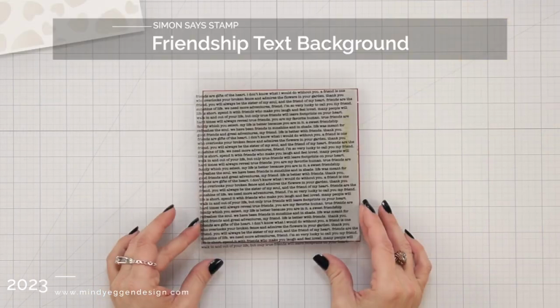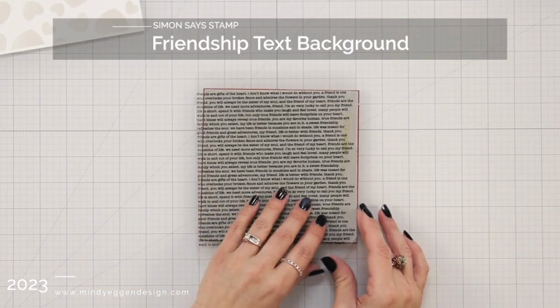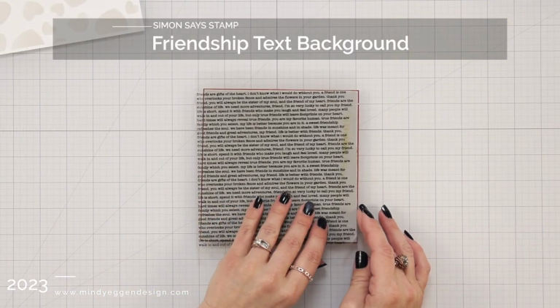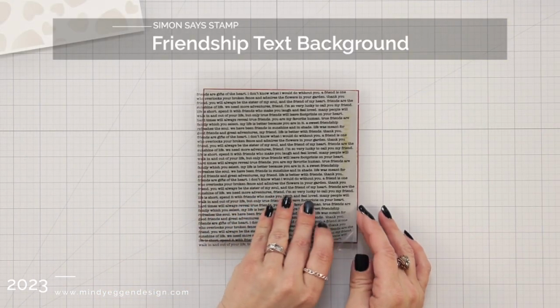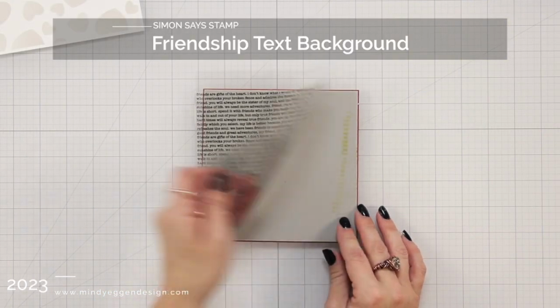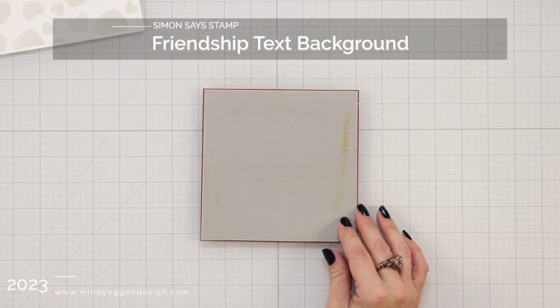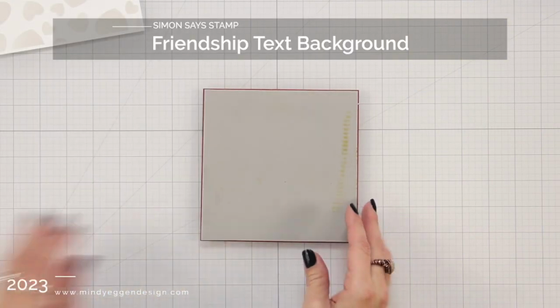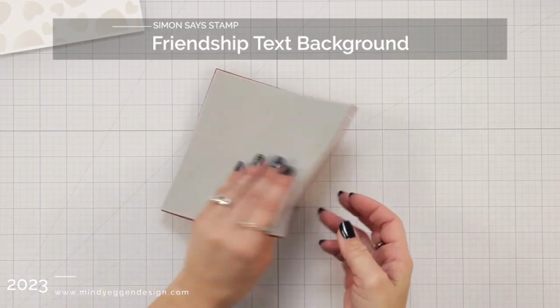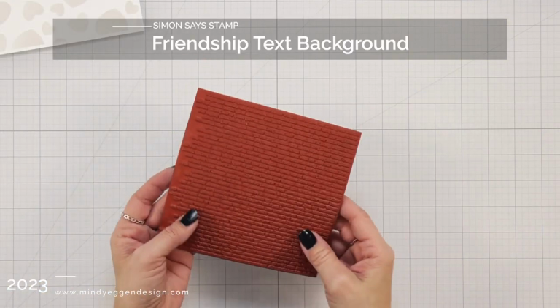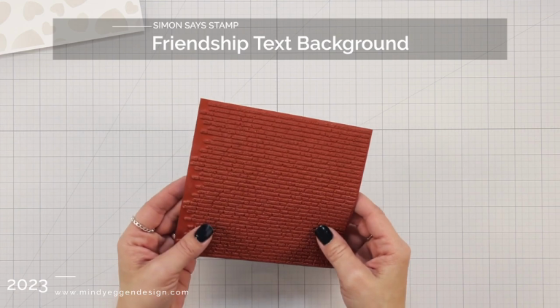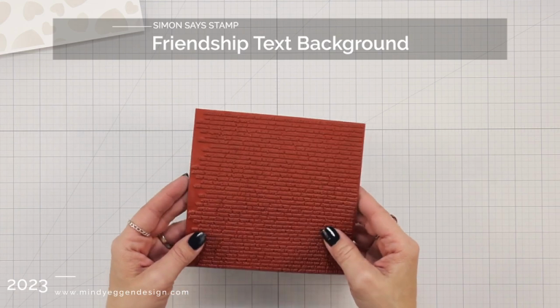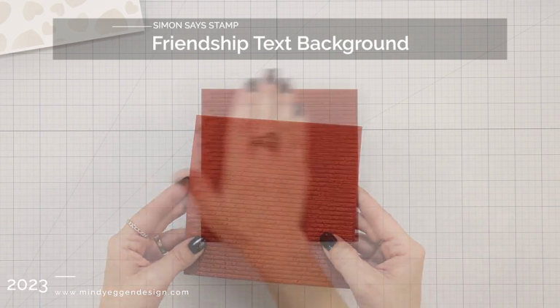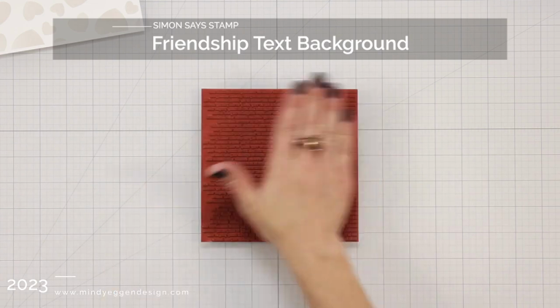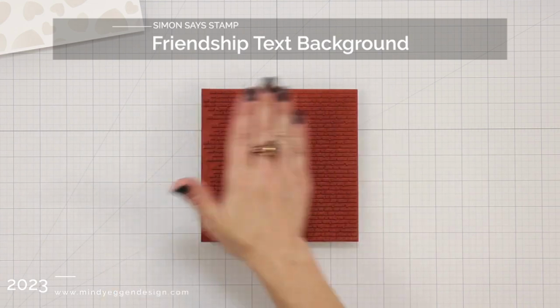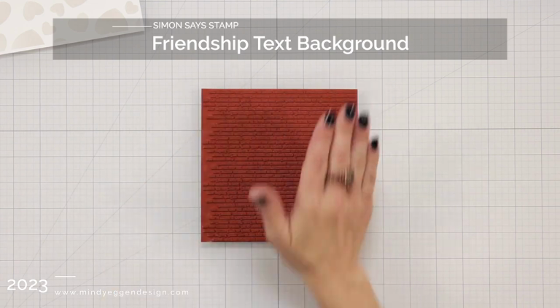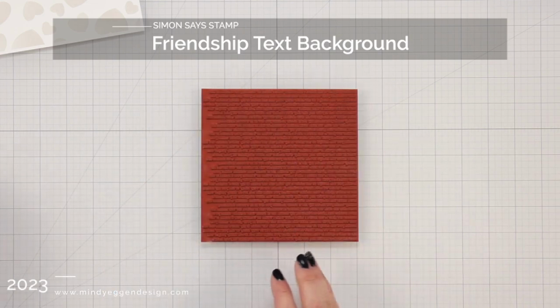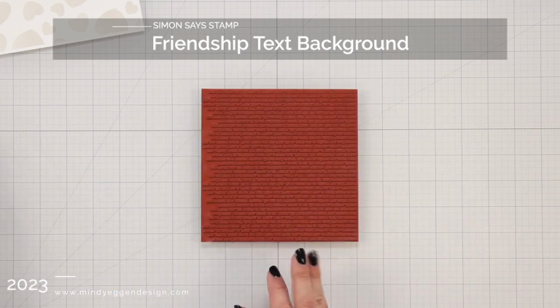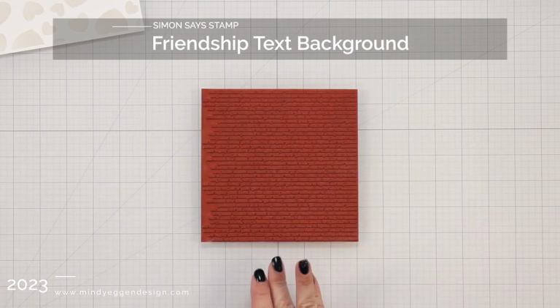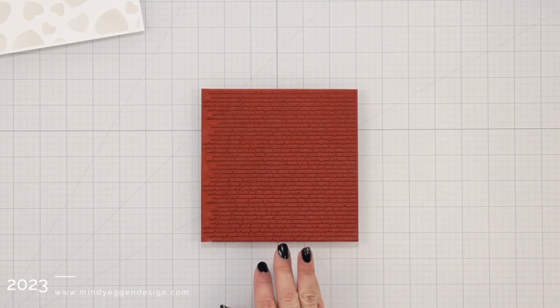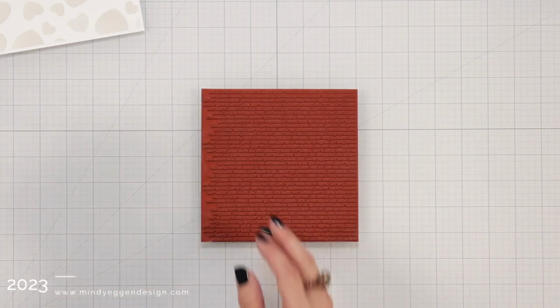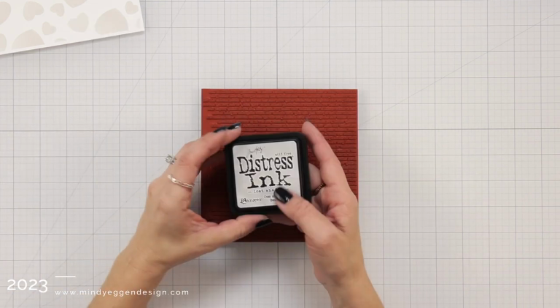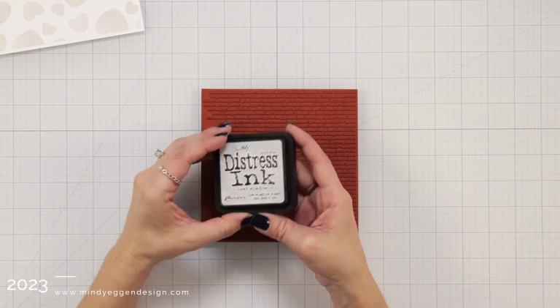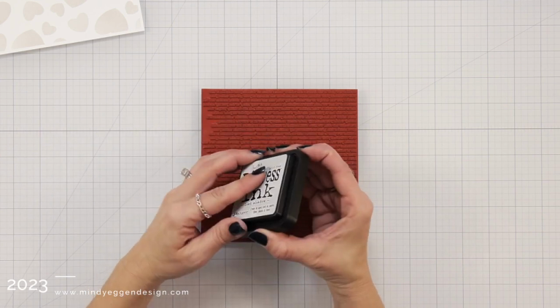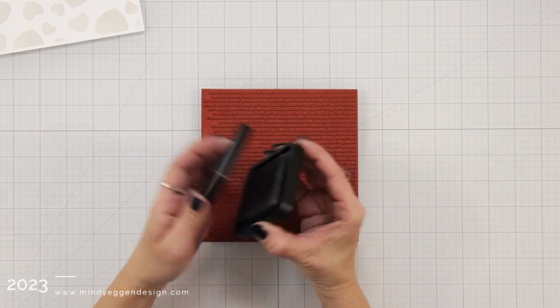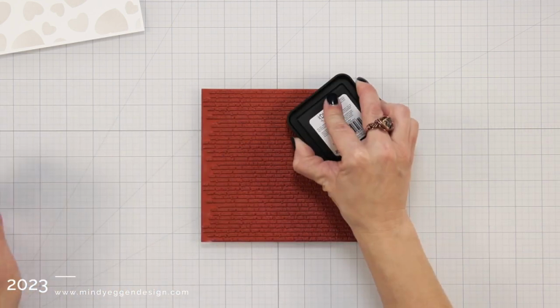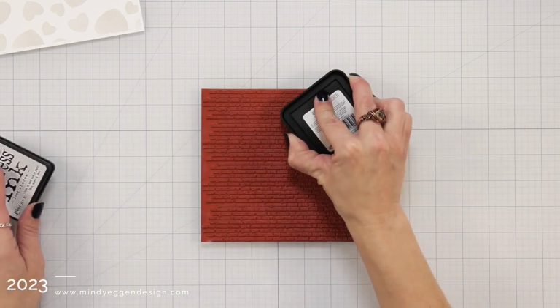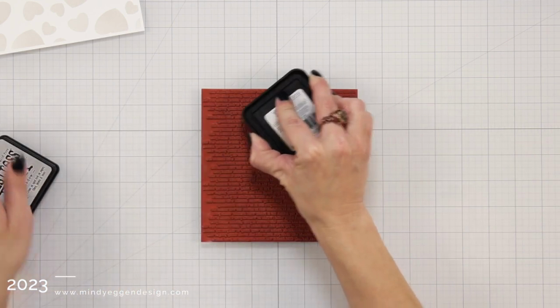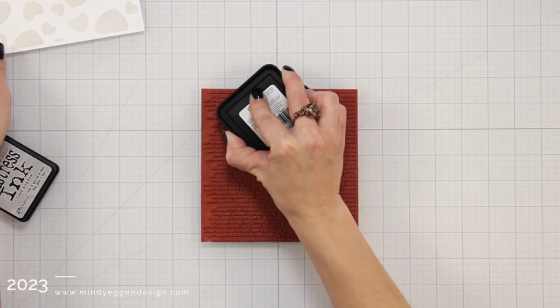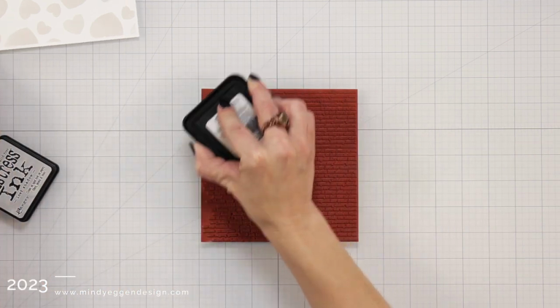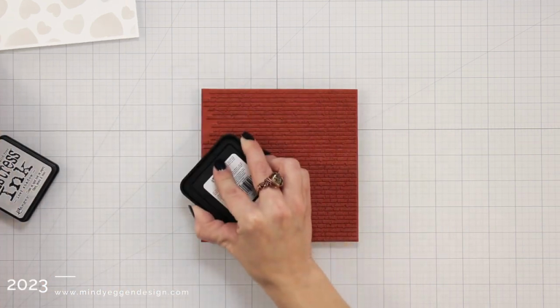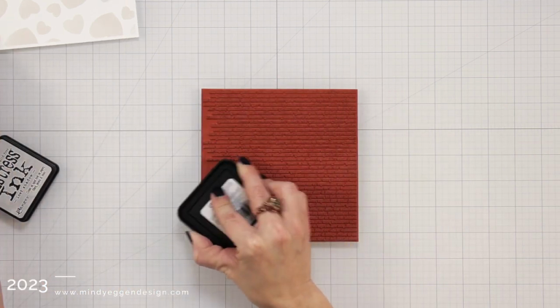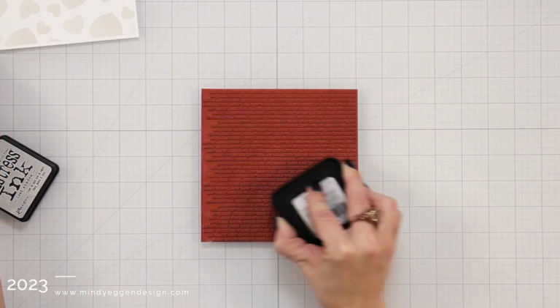That was just a really light background, but I'm going to add a little bit more interest by using the Friendship Text background stamp. For this I'm going to use the Distress Ink in Lost Shadow.